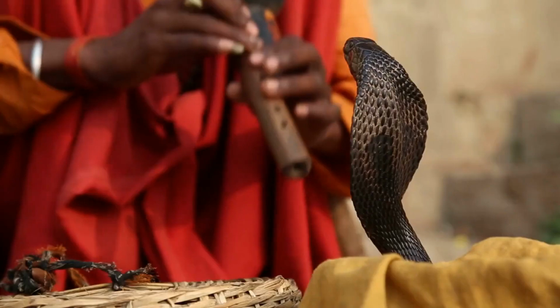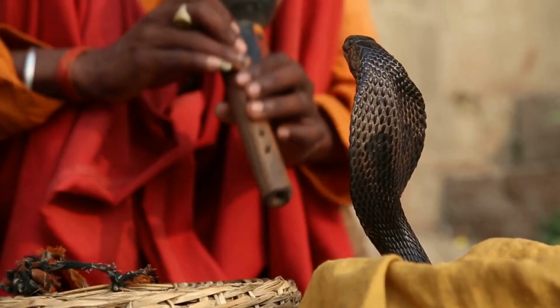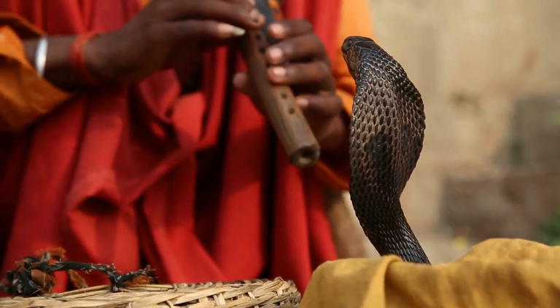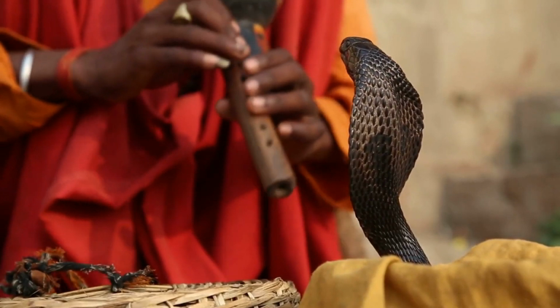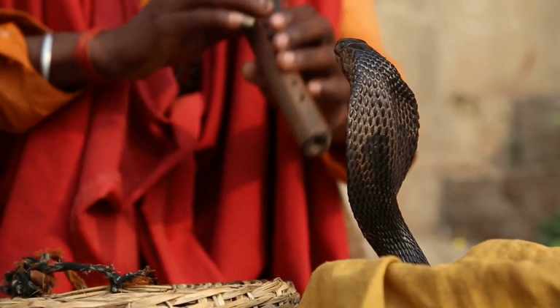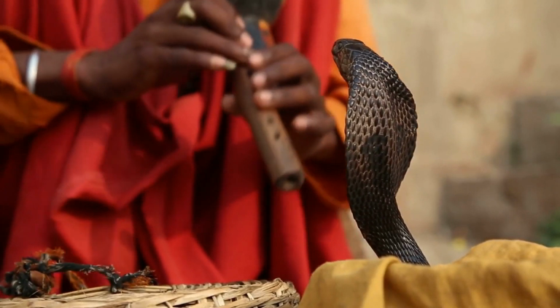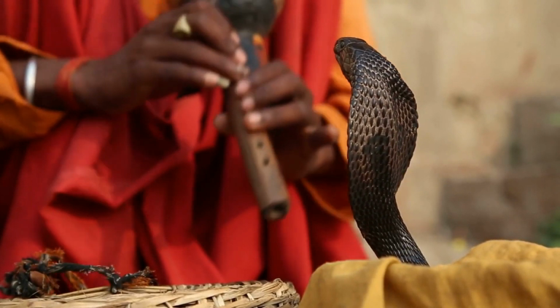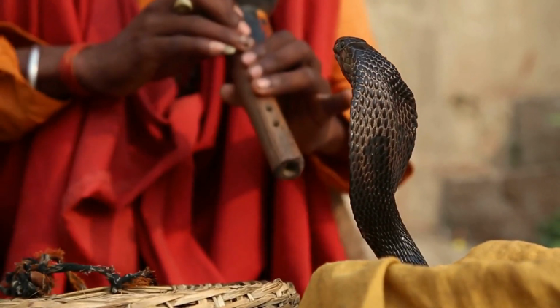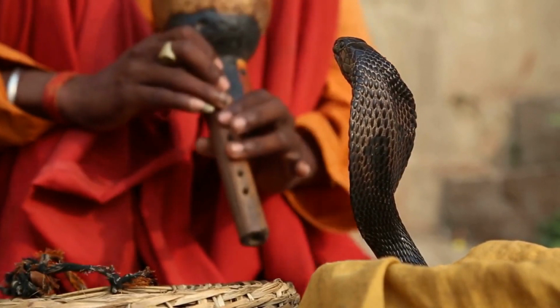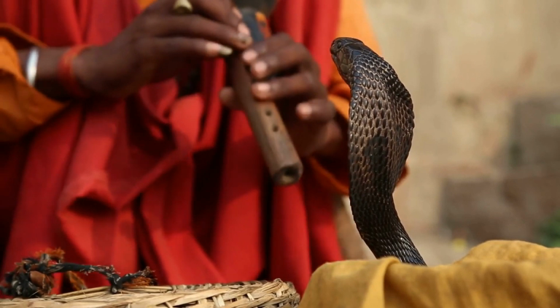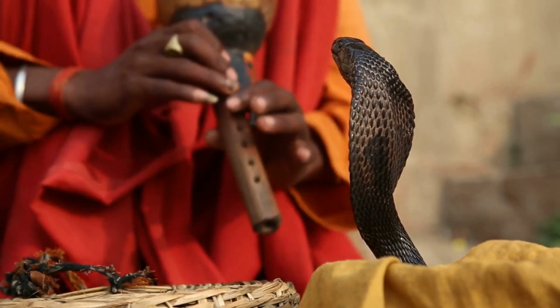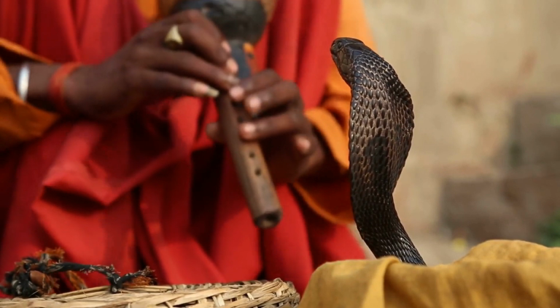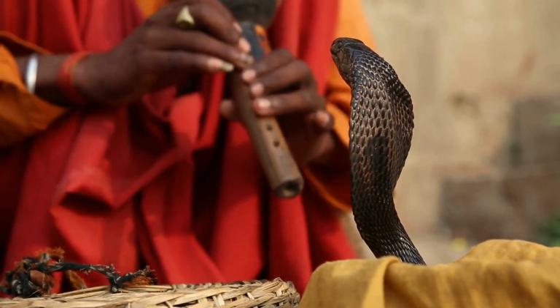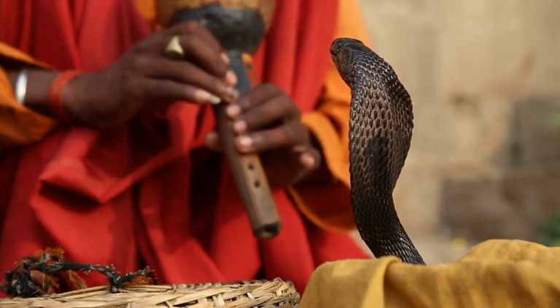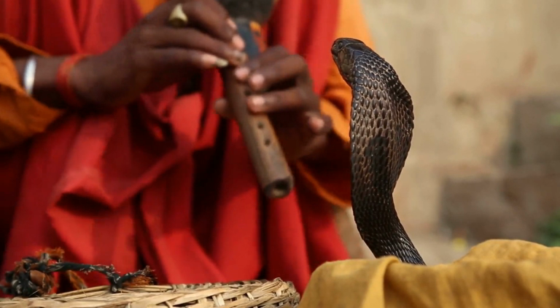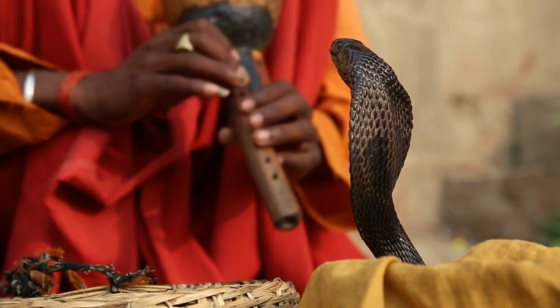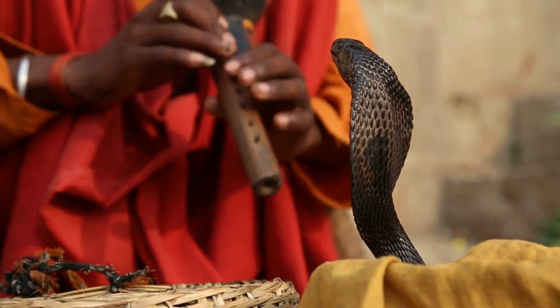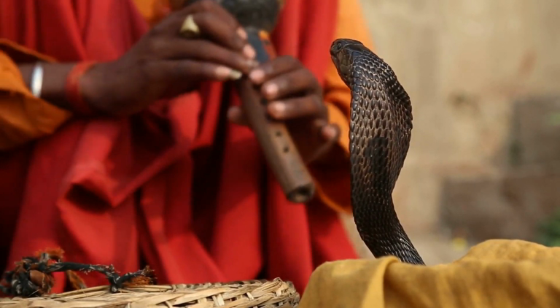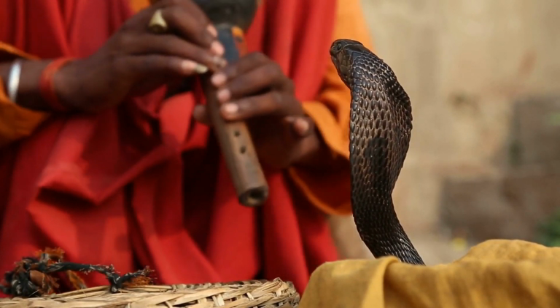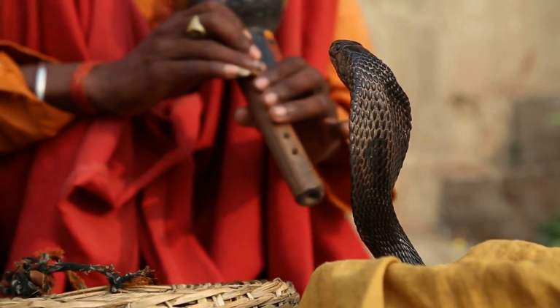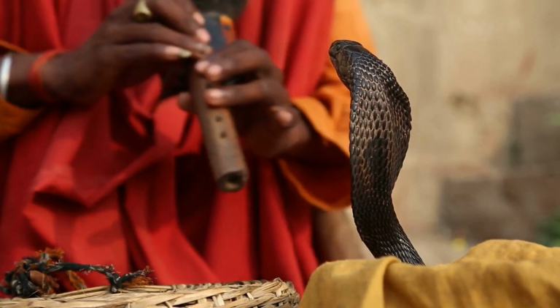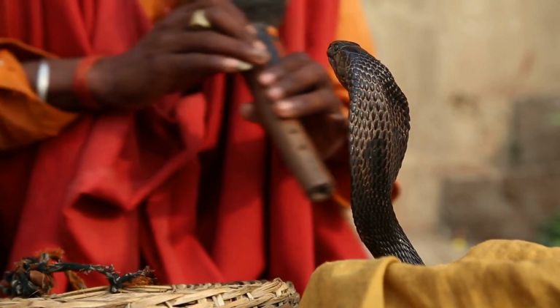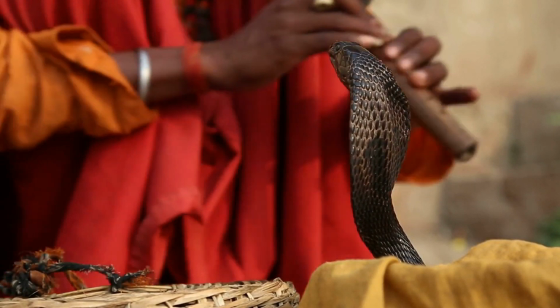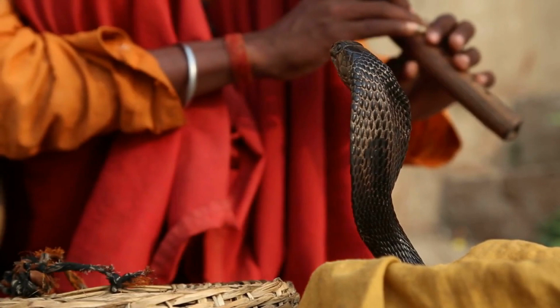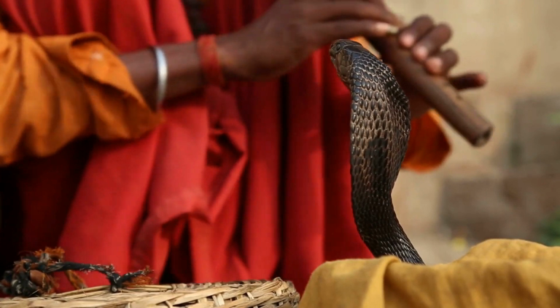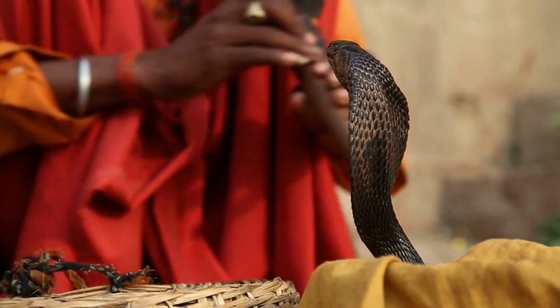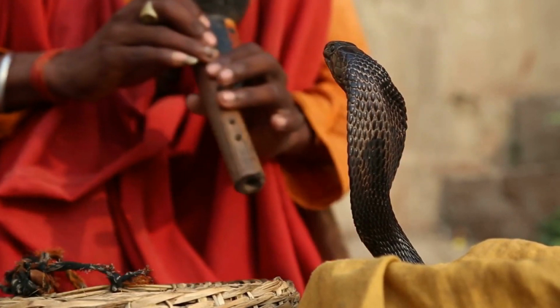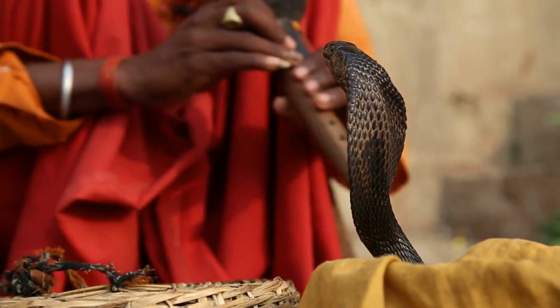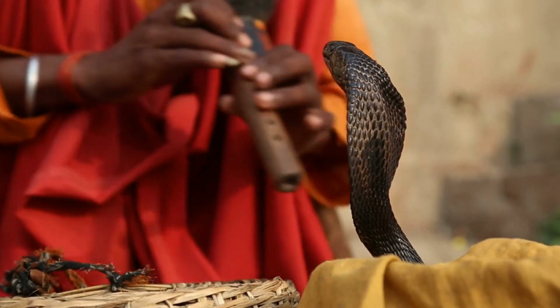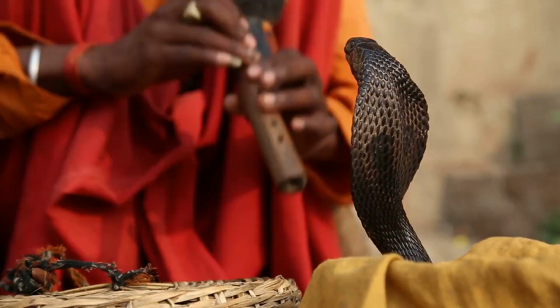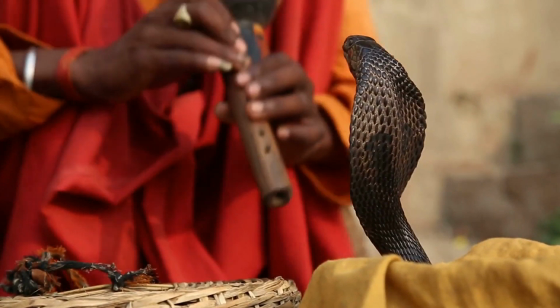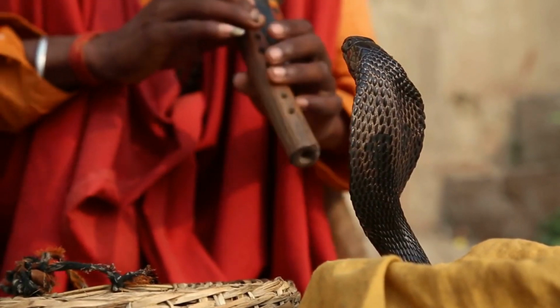It can be difficult for amateur snake observers to determine whether a snake is venomous or non-venomous based on appearance, so it is important to either avoid them or approach them with the help of a professional.